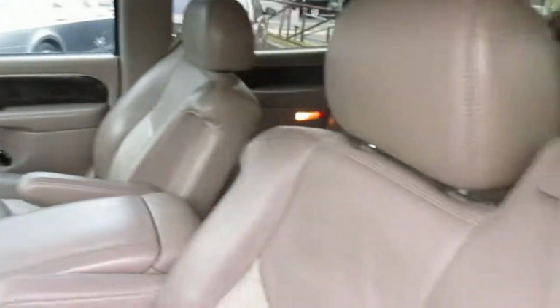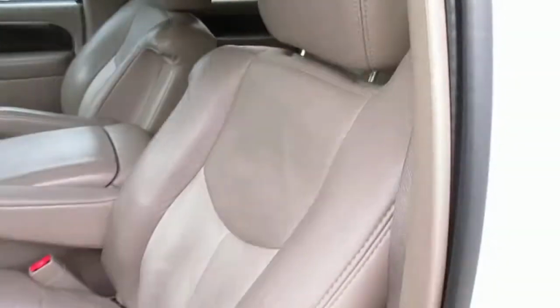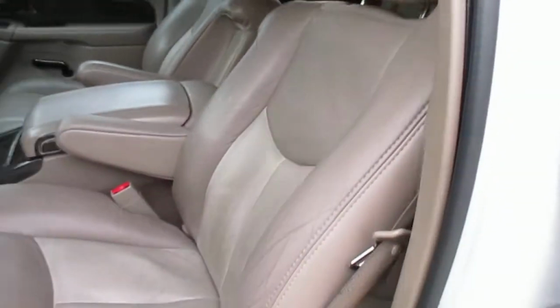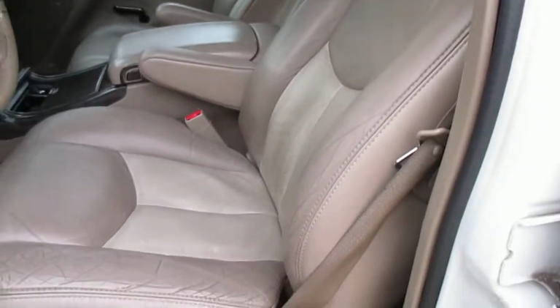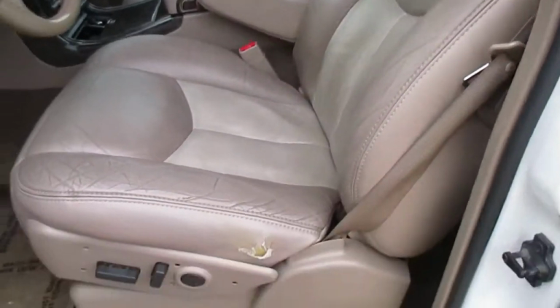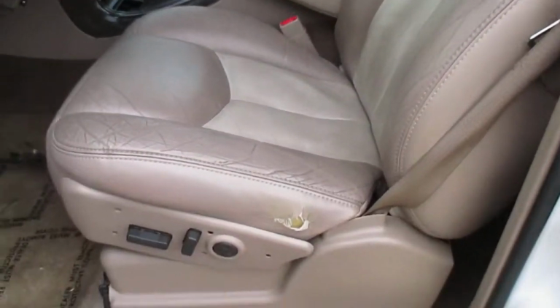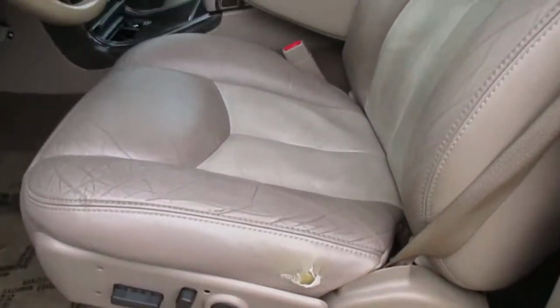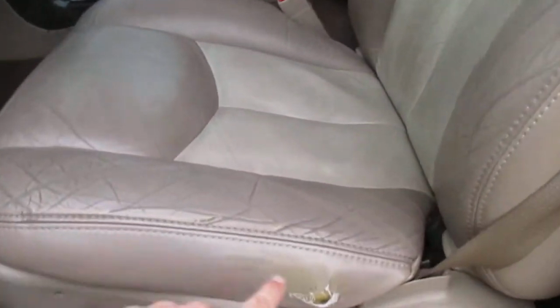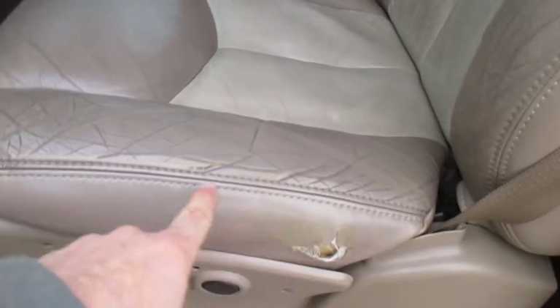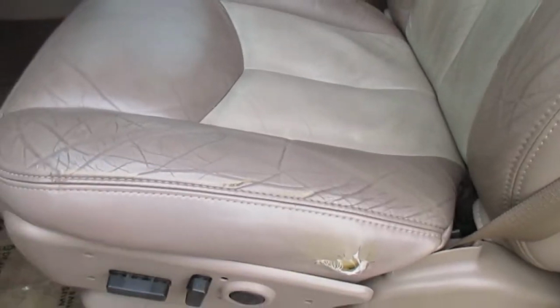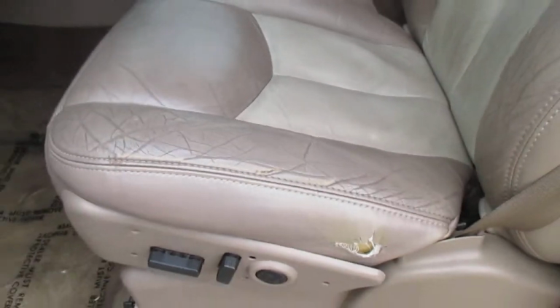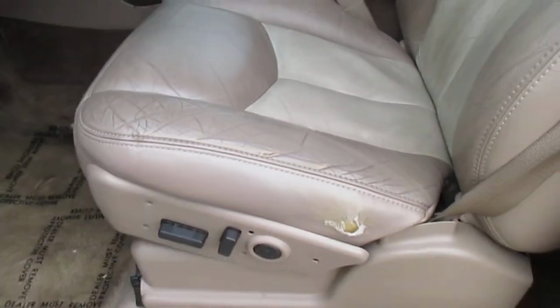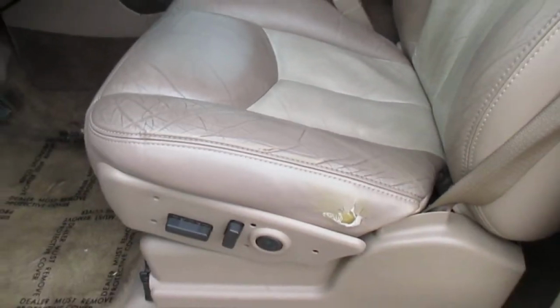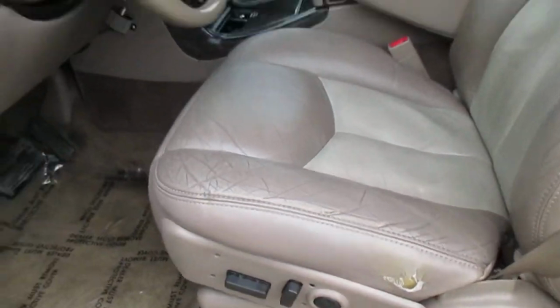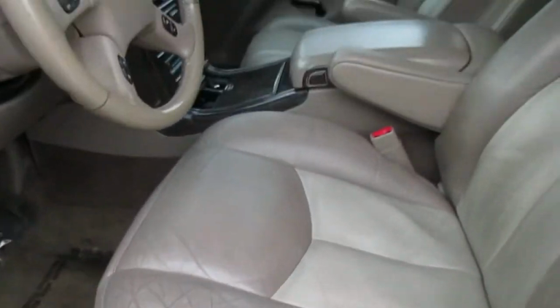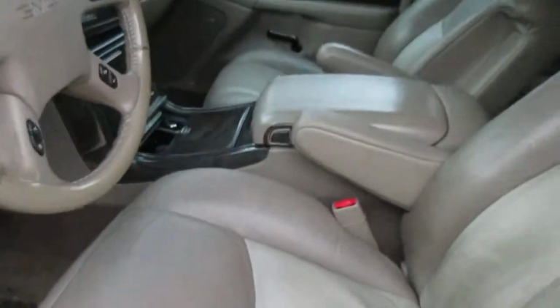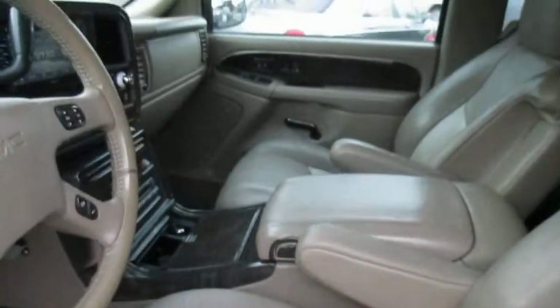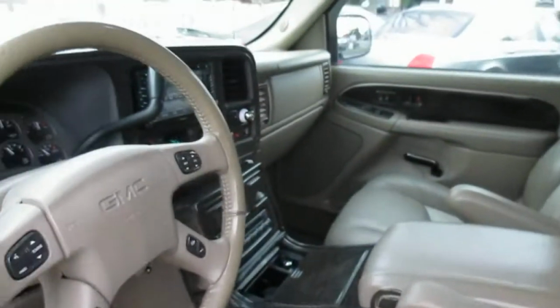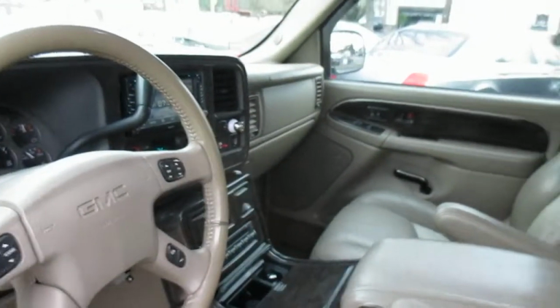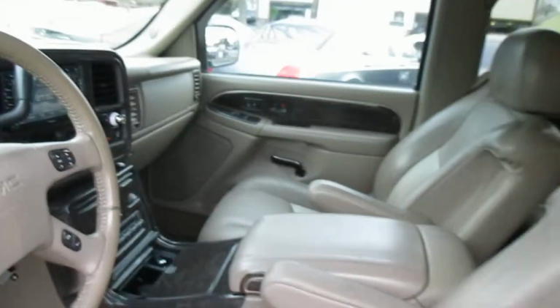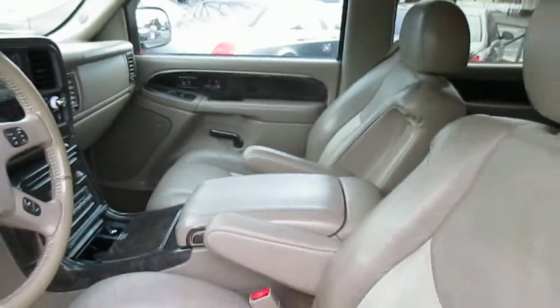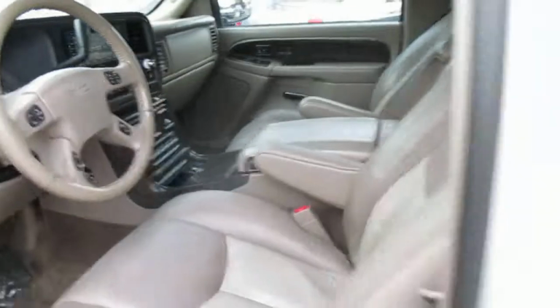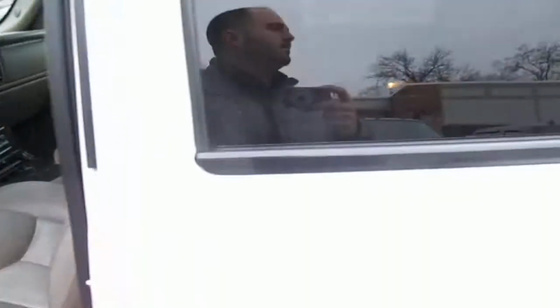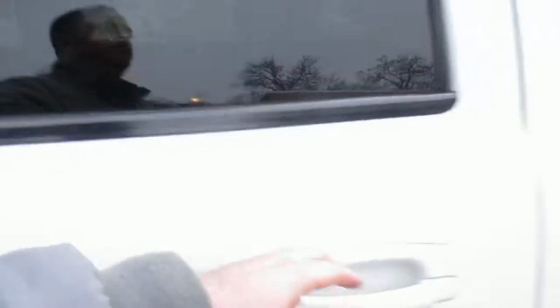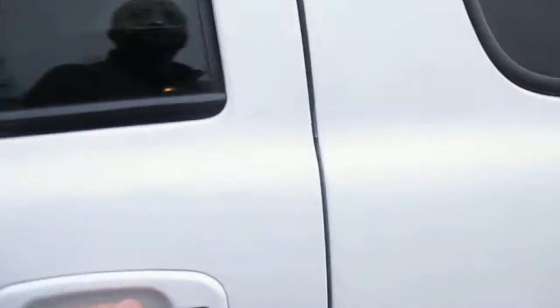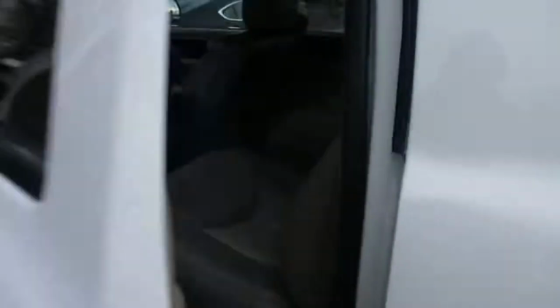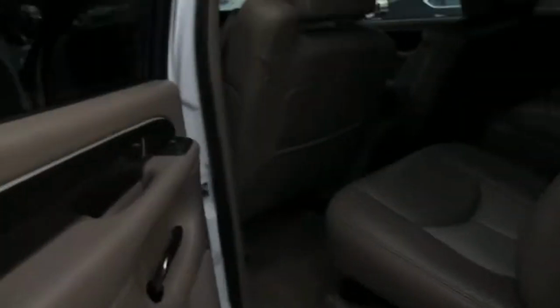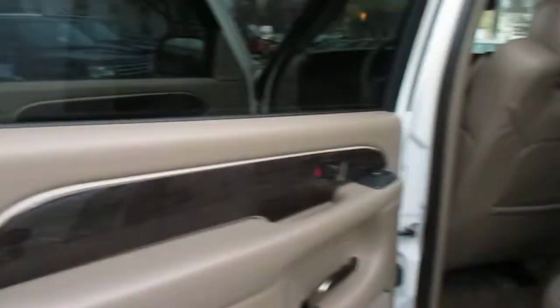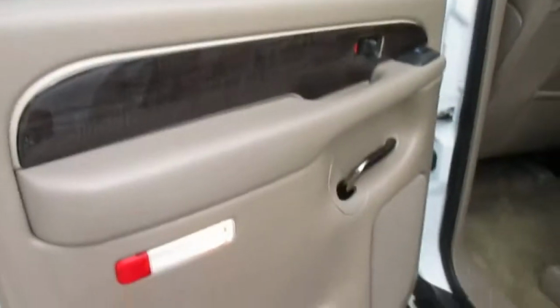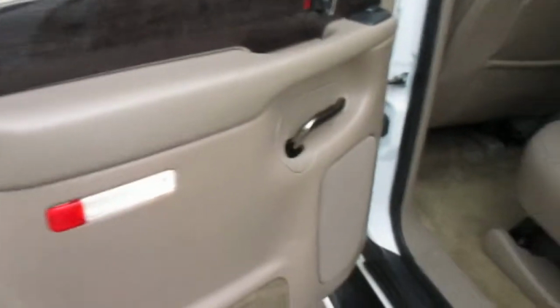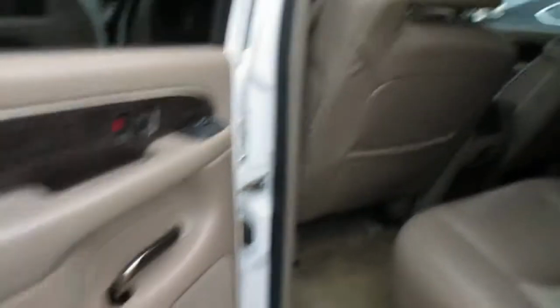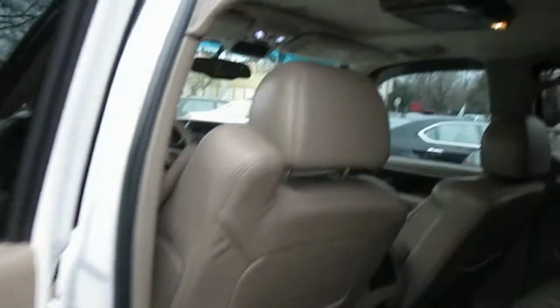A little bit of wear on the driver's seat, right down on the side there. Got all the options — rear DVD.